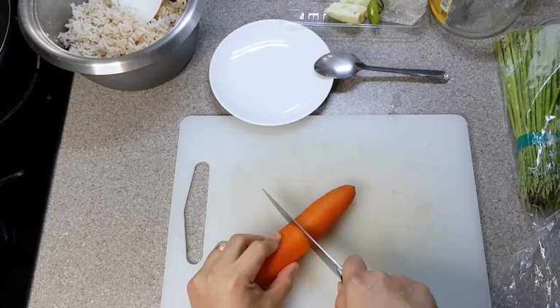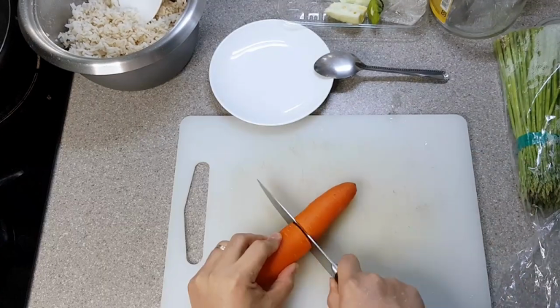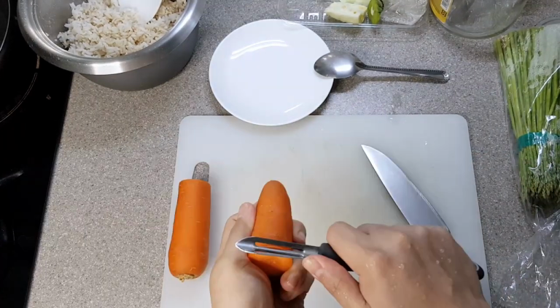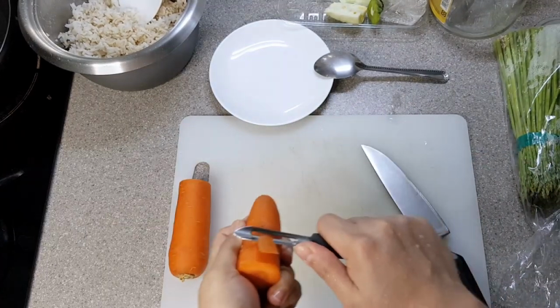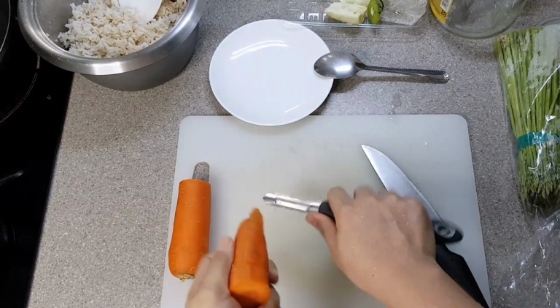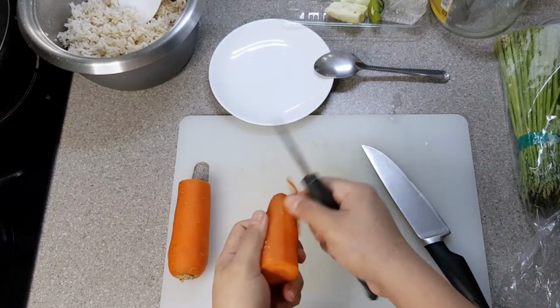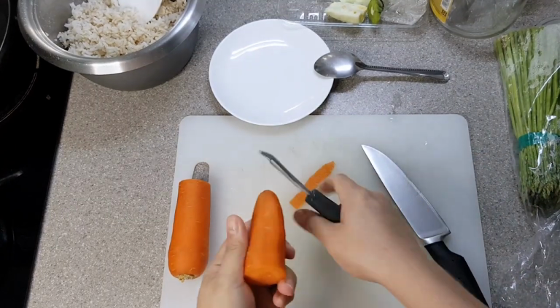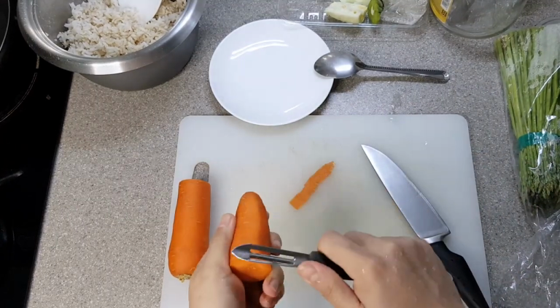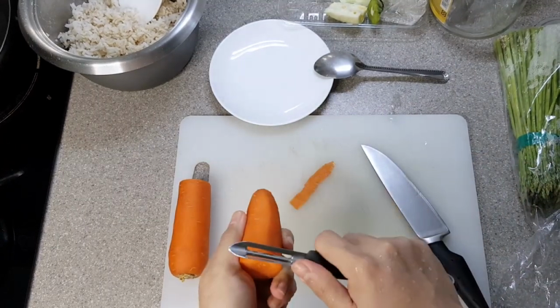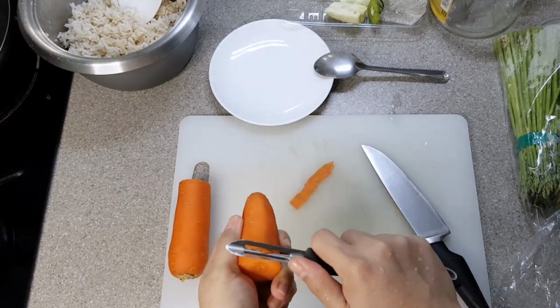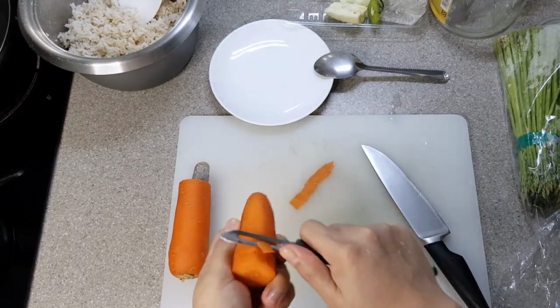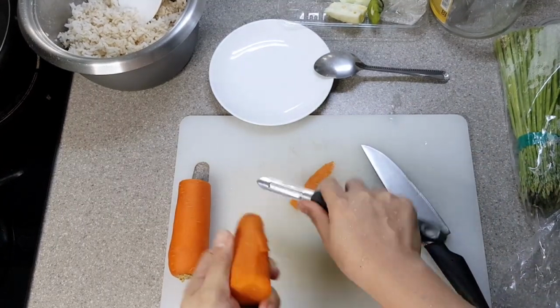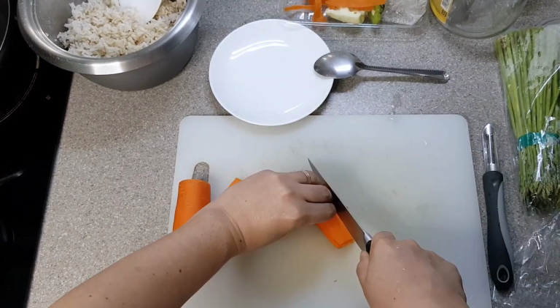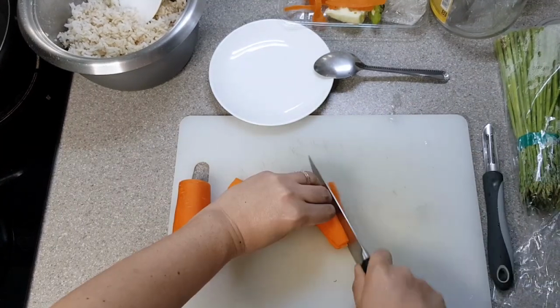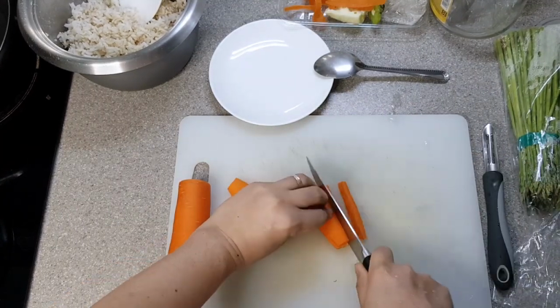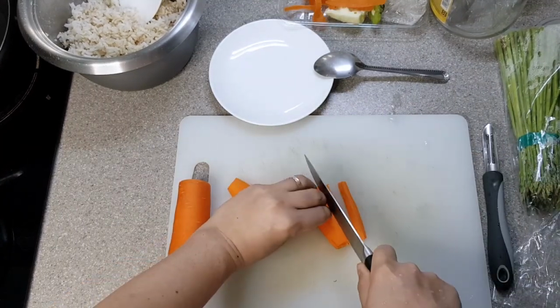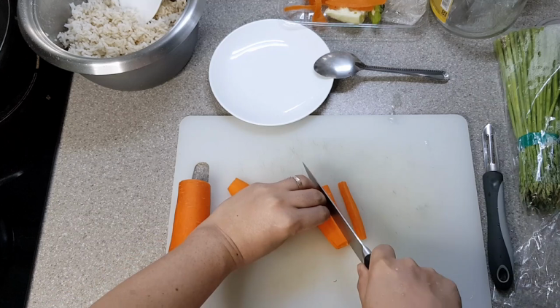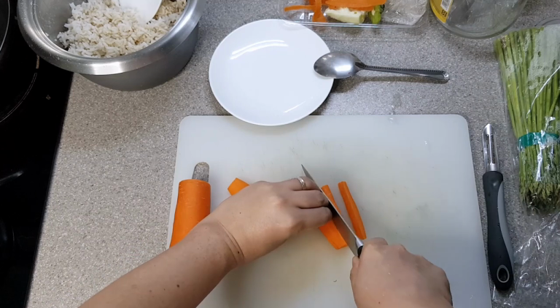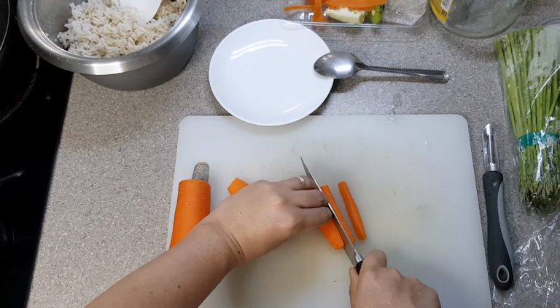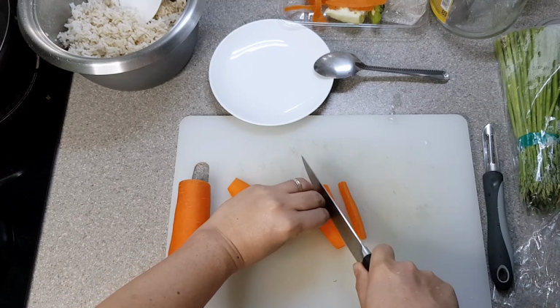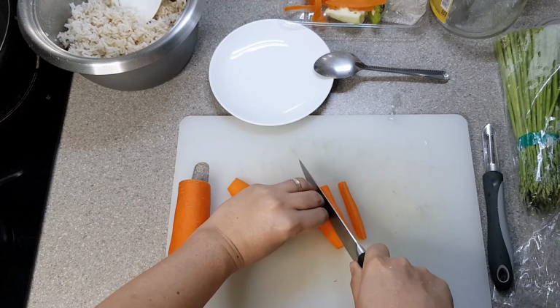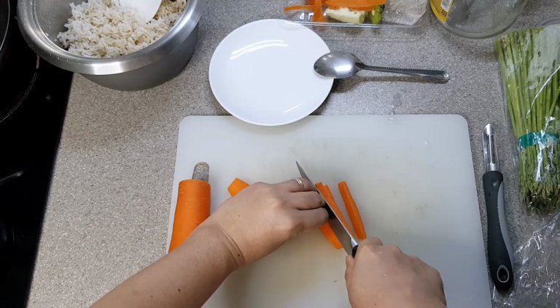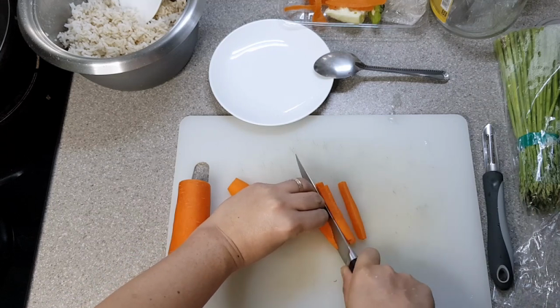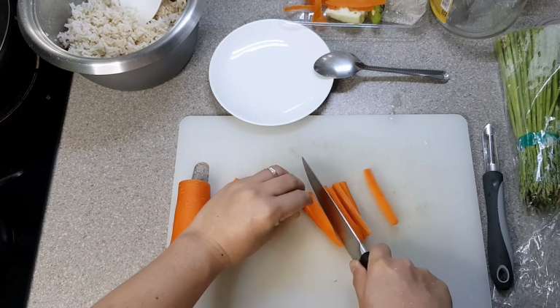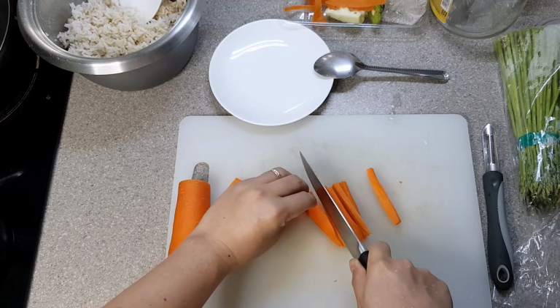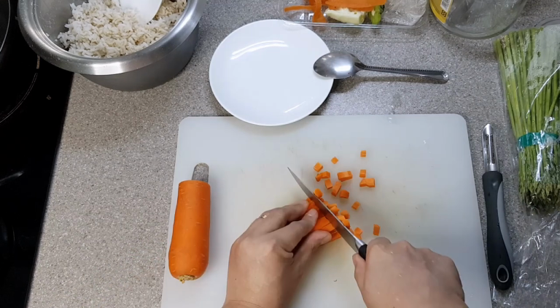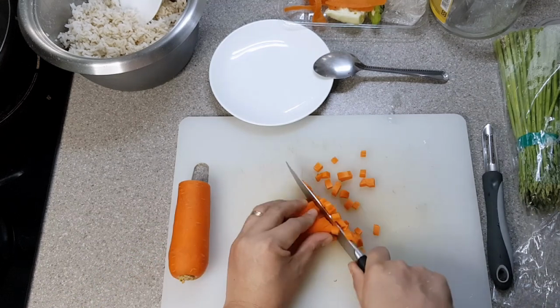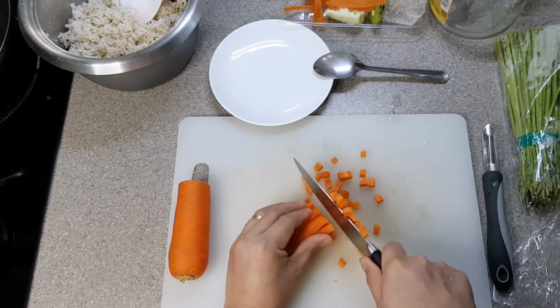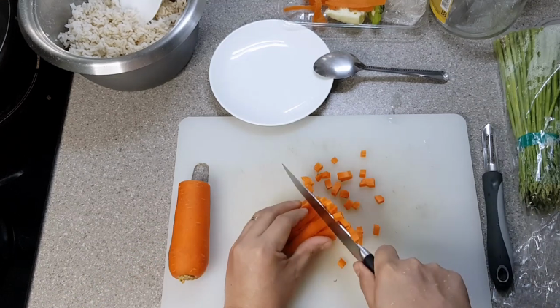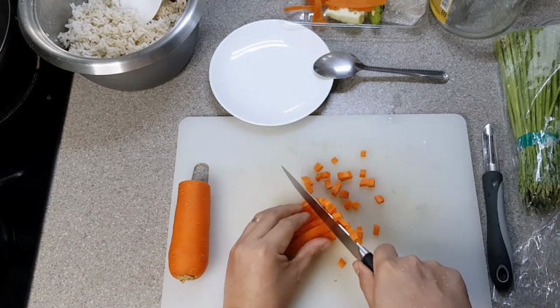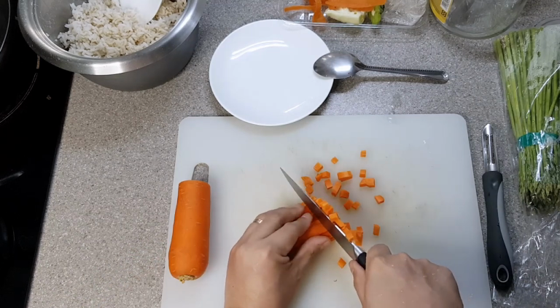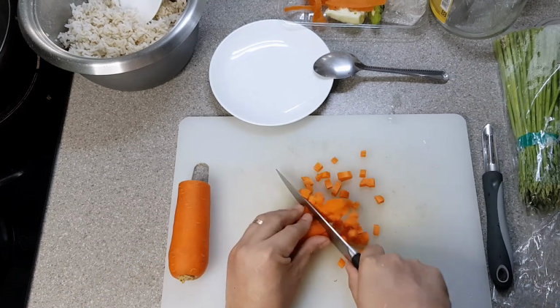Now on to our next ingredient. Peel a piece of carrot and julienne them, then cut them into cubes. The carrots will provide additional sweetness as well.